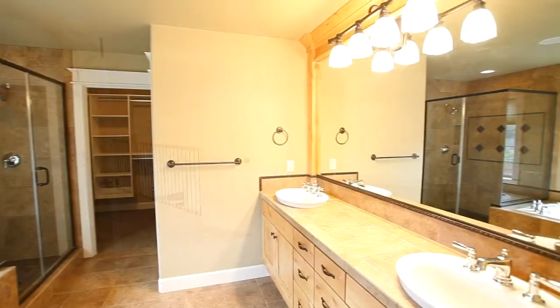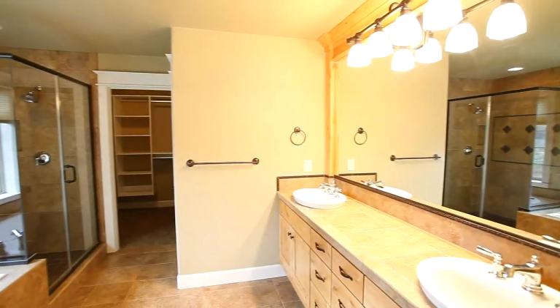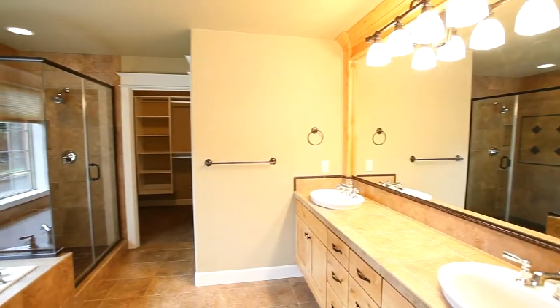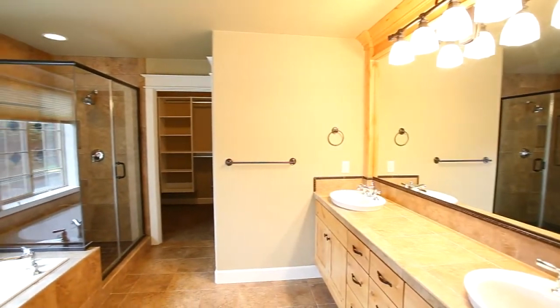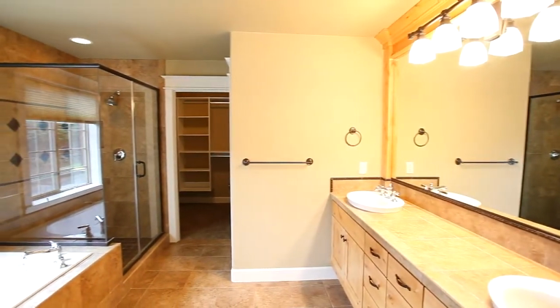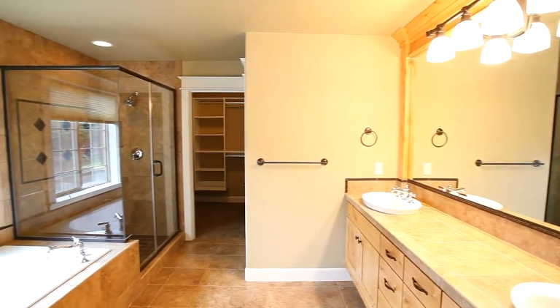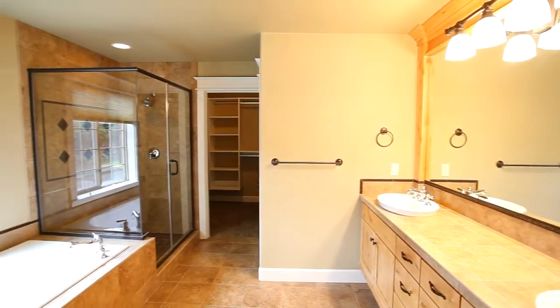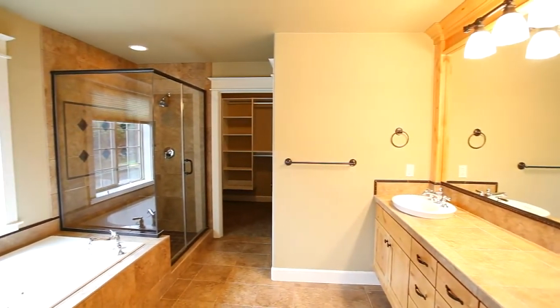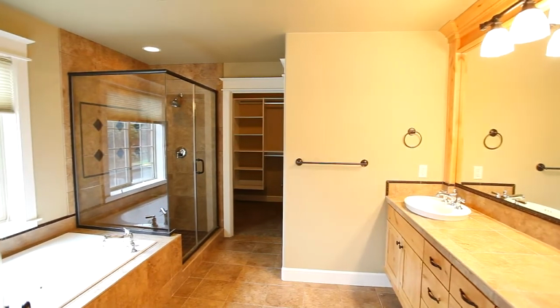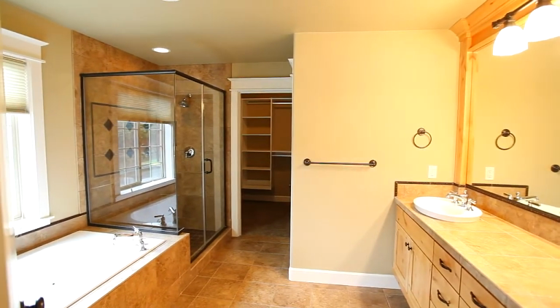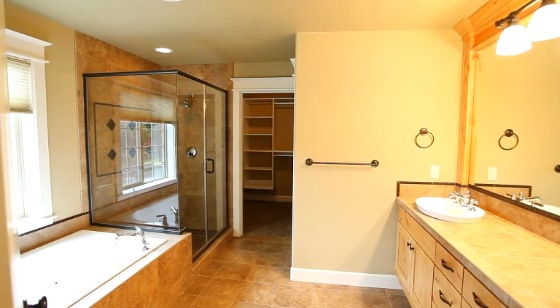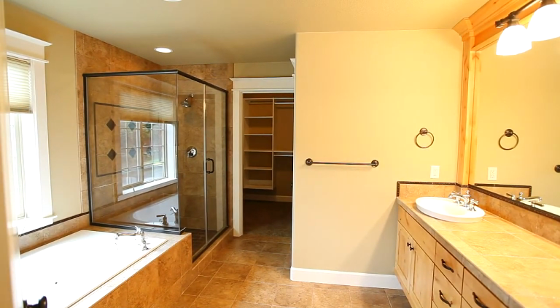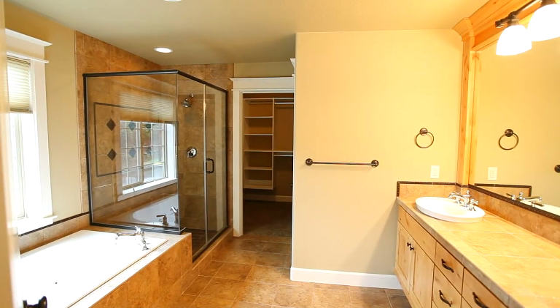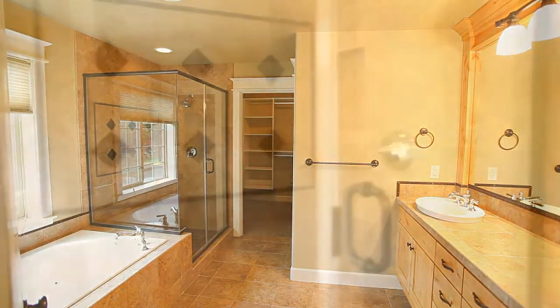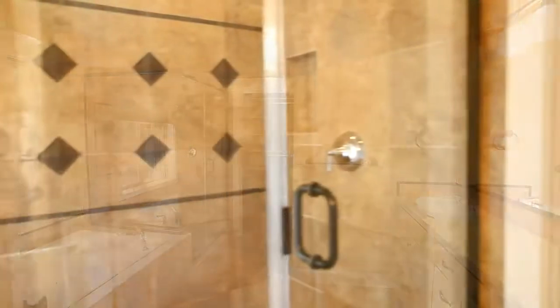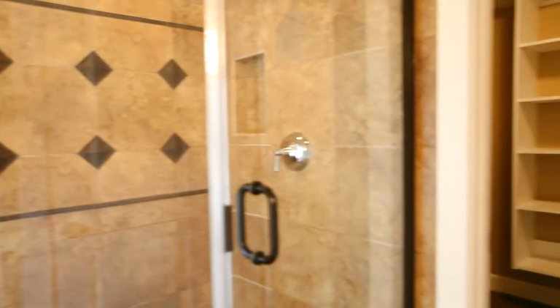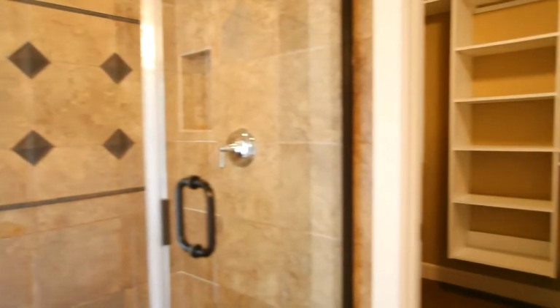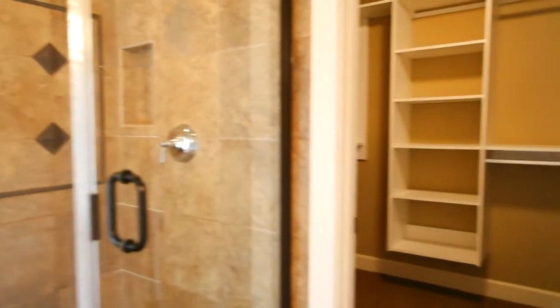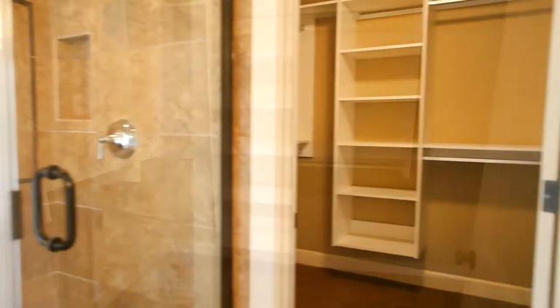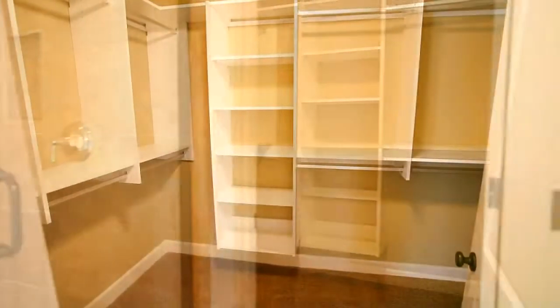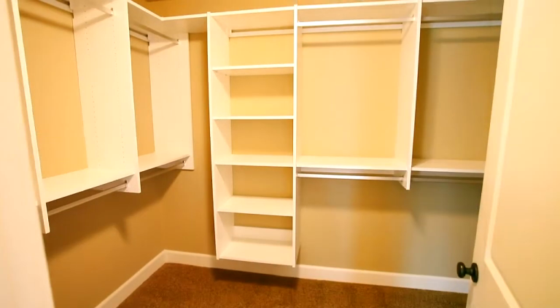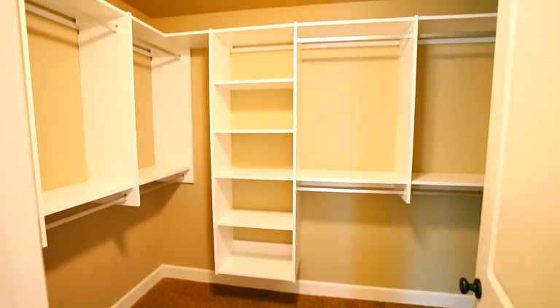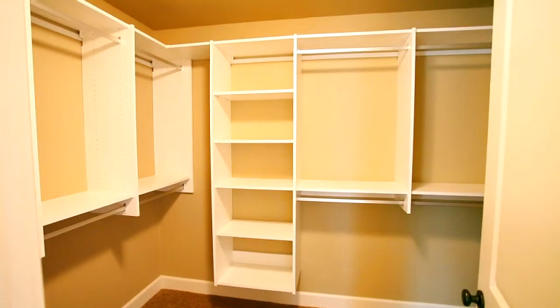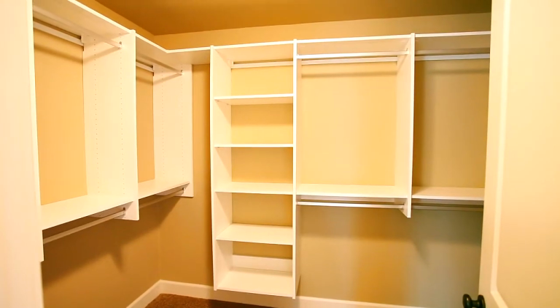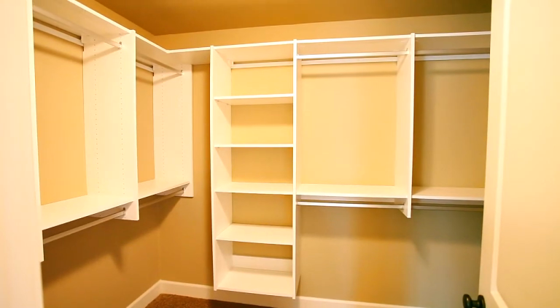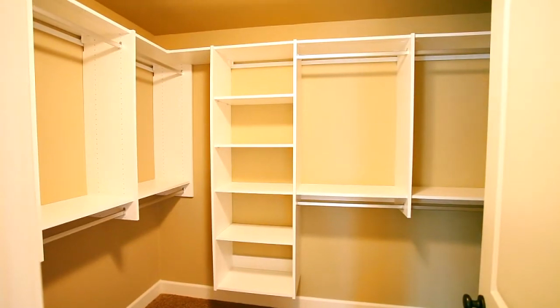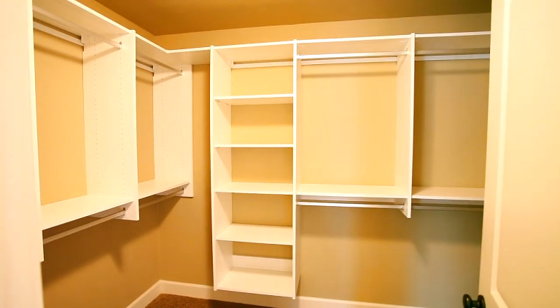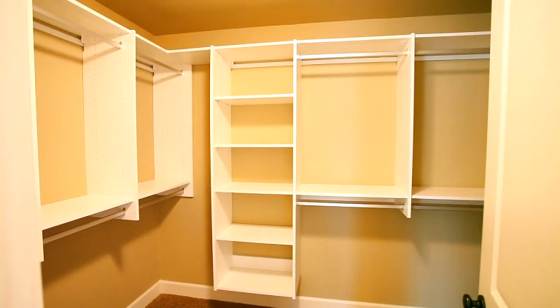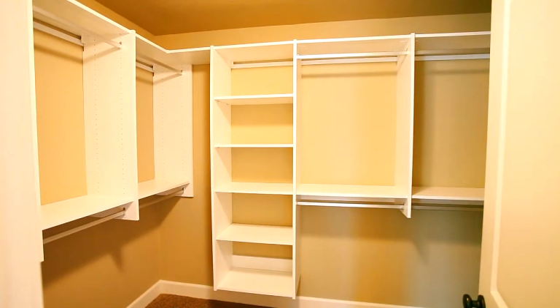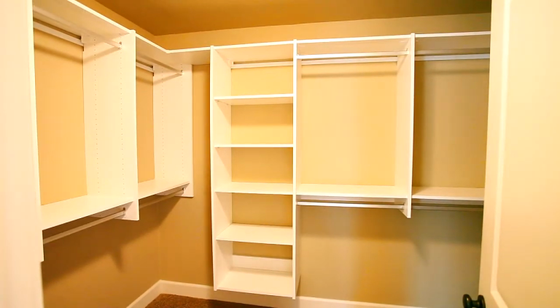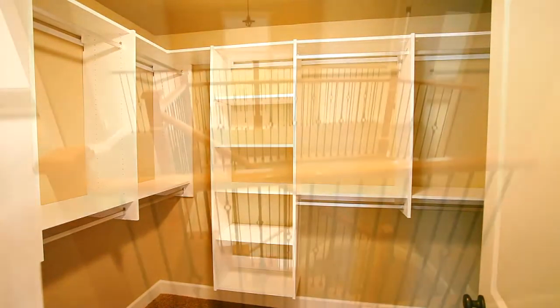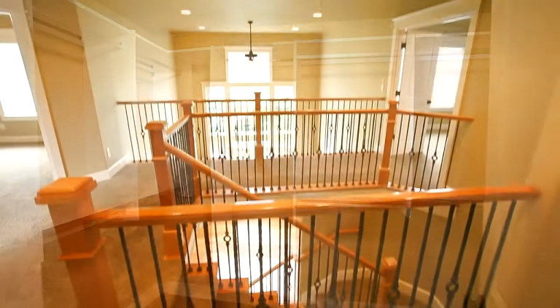The master bath features knotty alder cabinets, double vanities, a separate tub plus a tile and glass shower. And in the large walk-in closet you'll find custom closet built-ins.